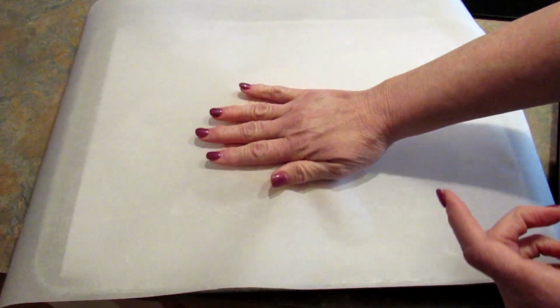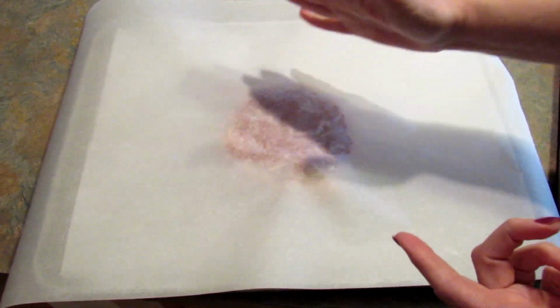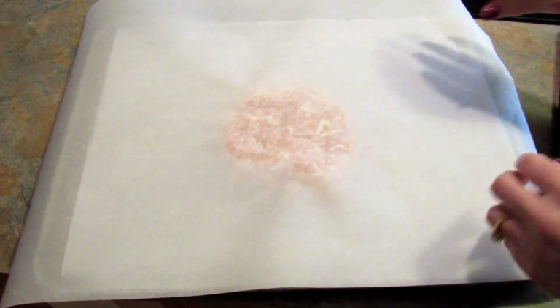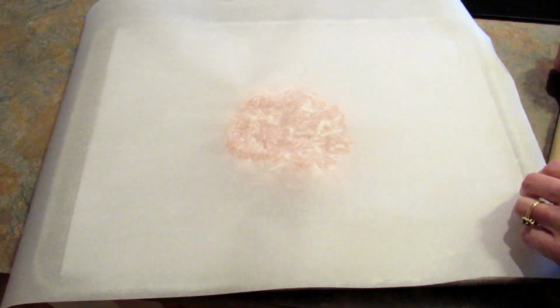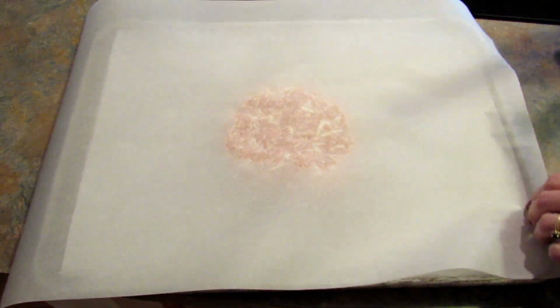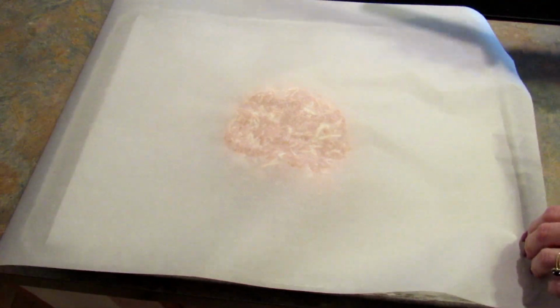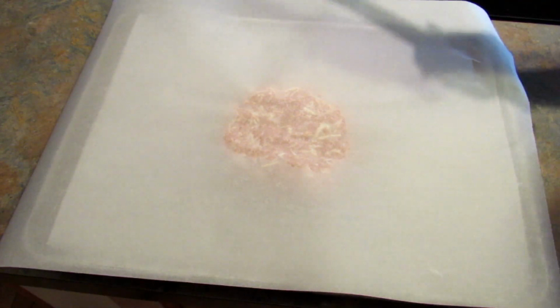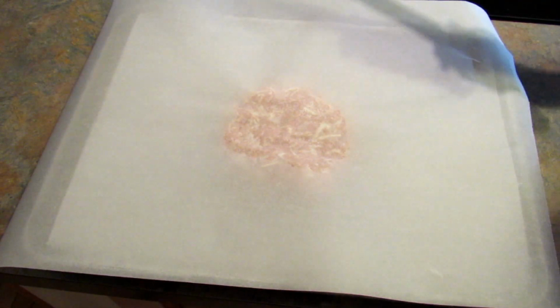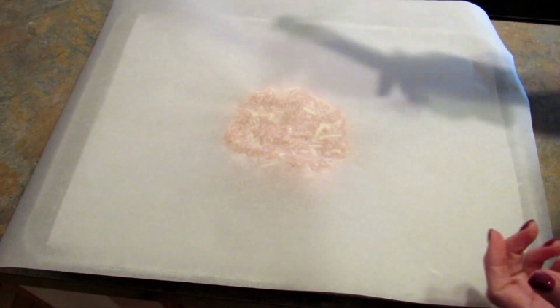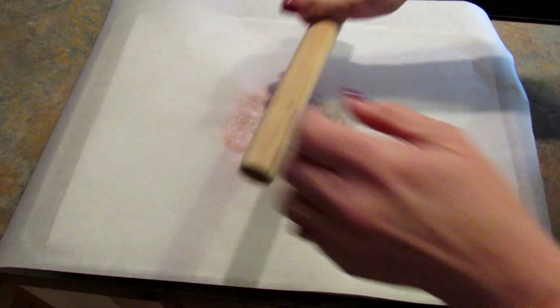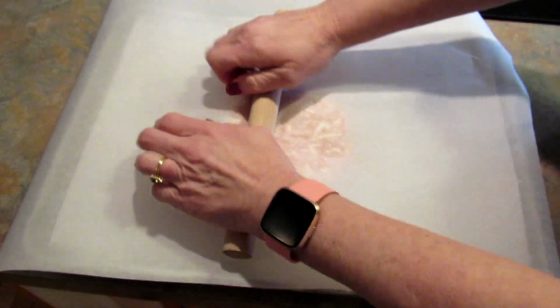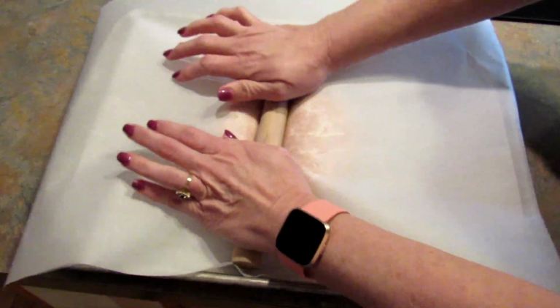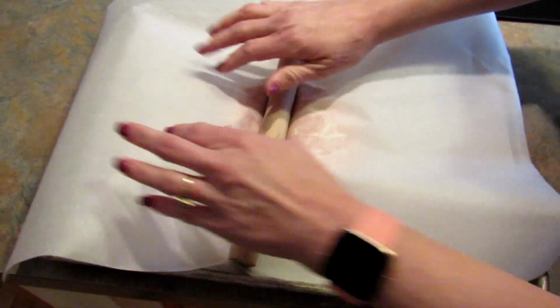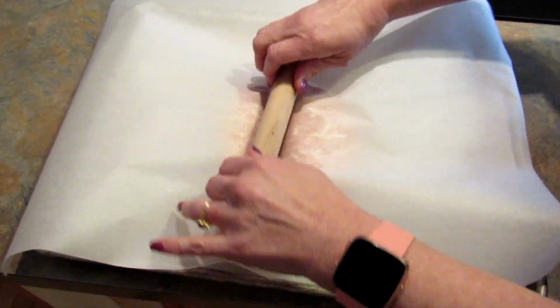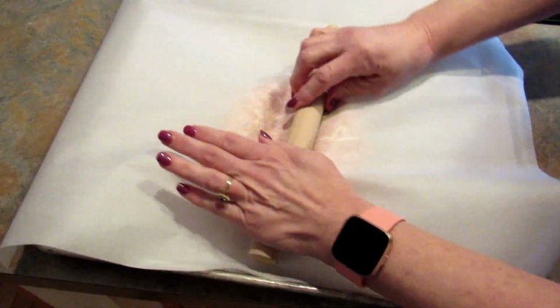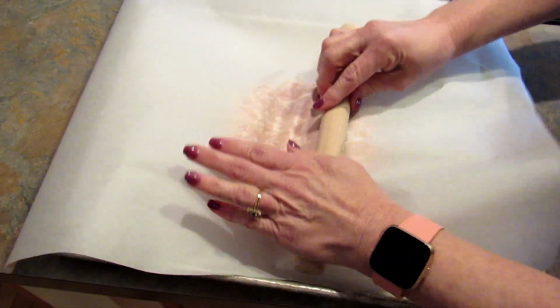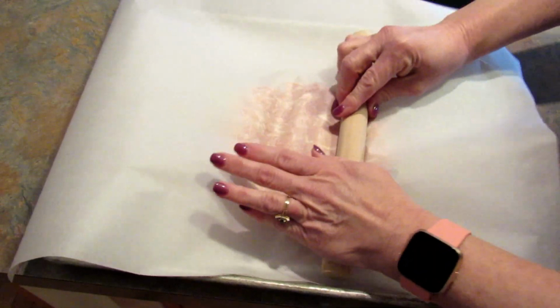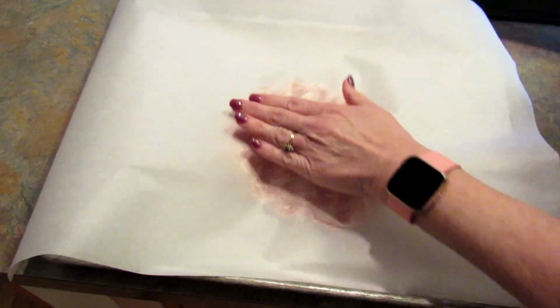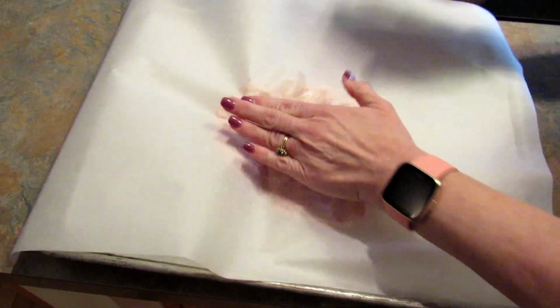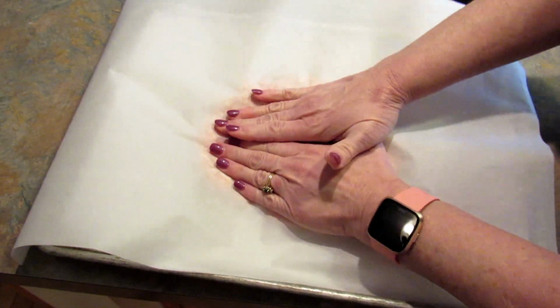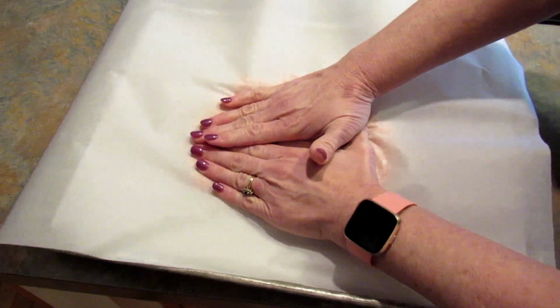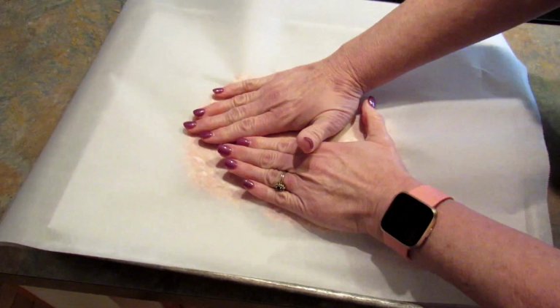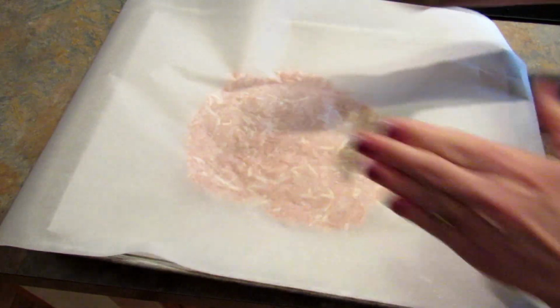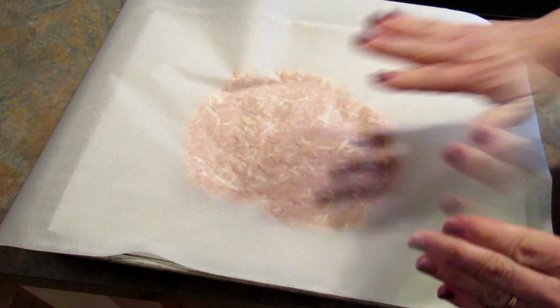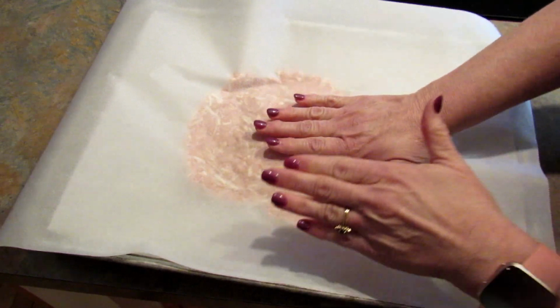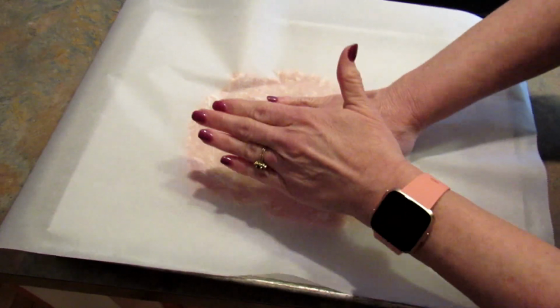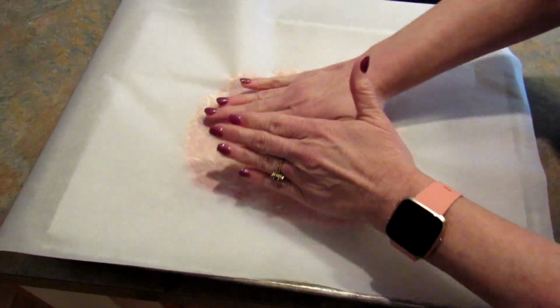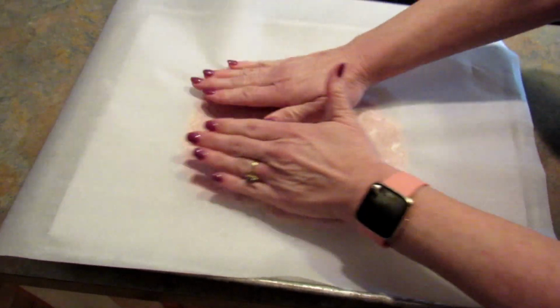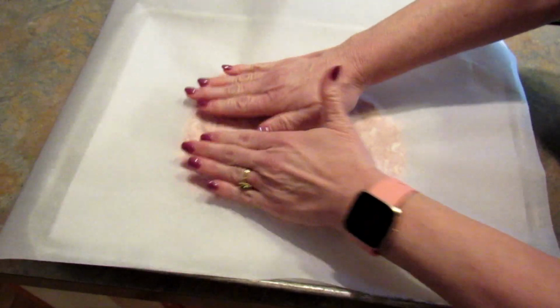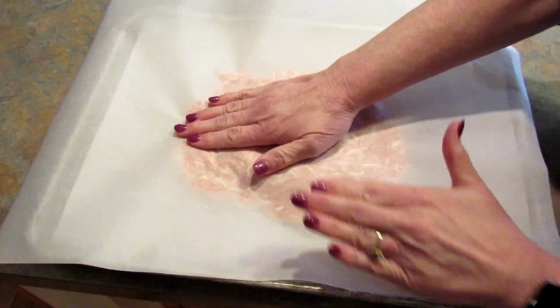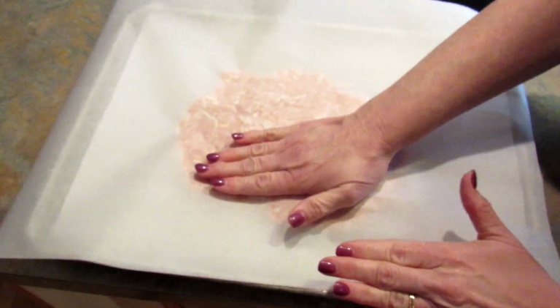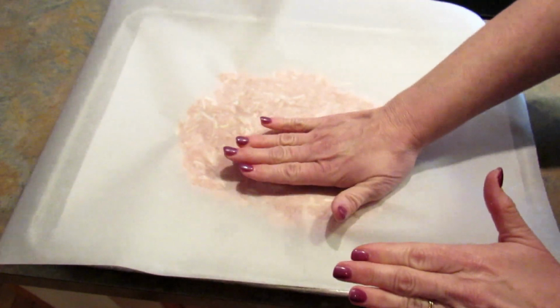You don't have to do this — I just think it makes it easier to roll out. And then you want to roll it out. You can start by pressing until it's really, really thin, like a quarter of an inch or less.